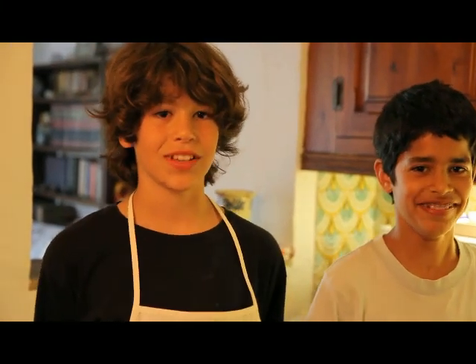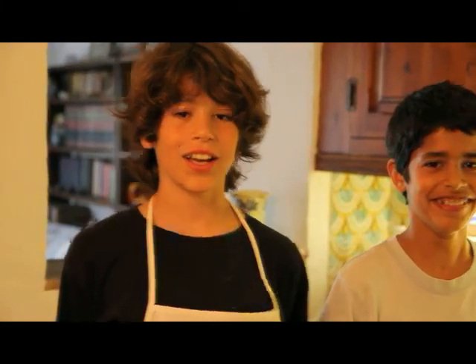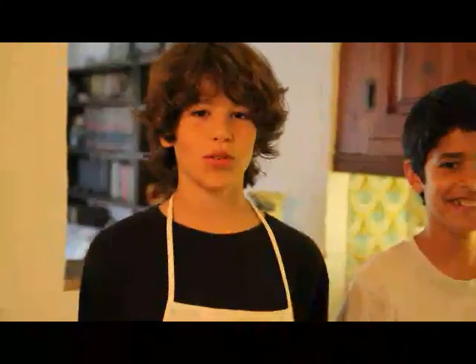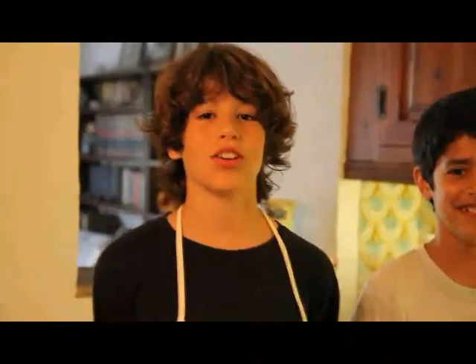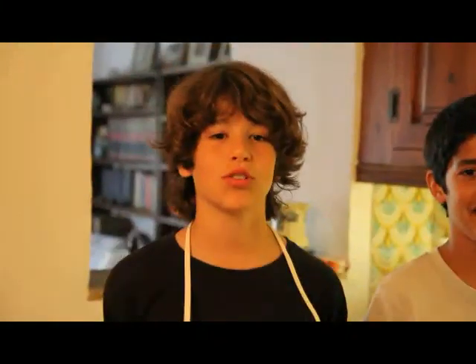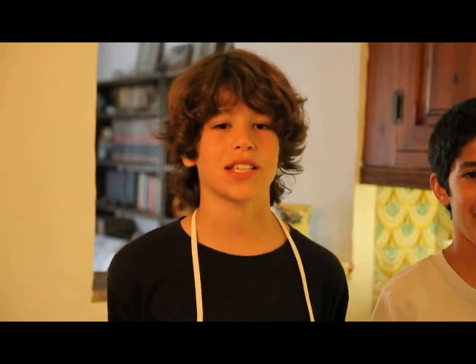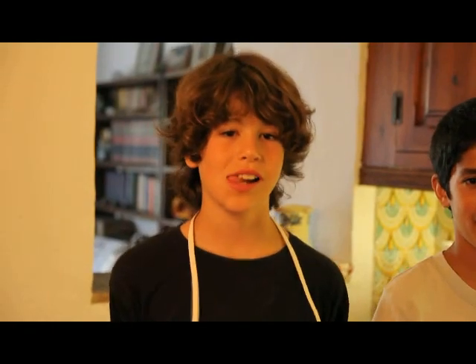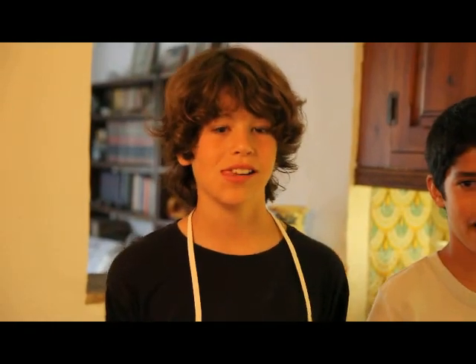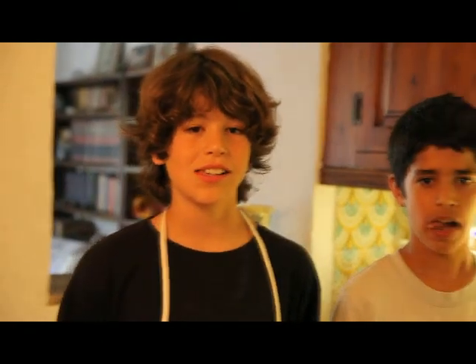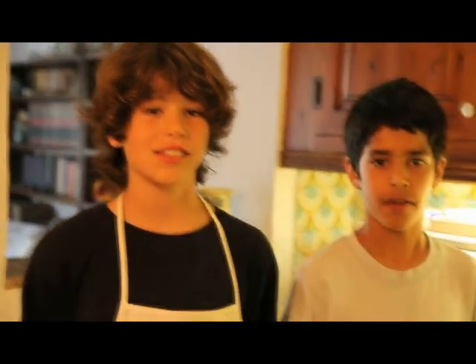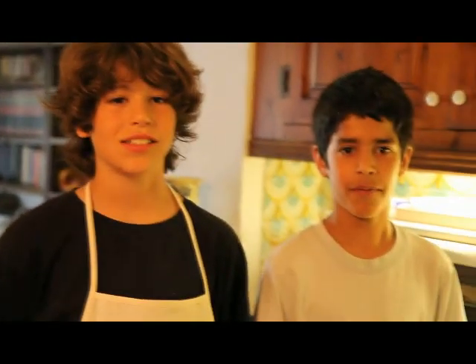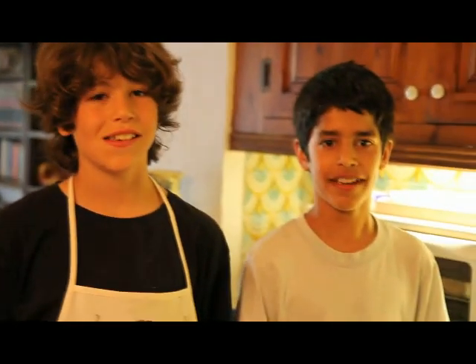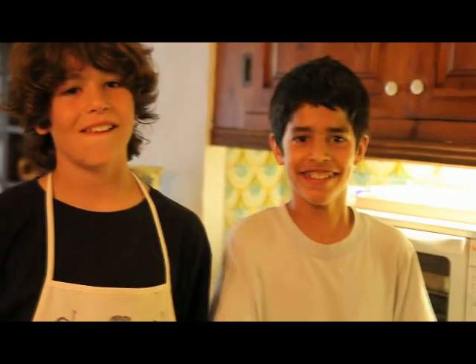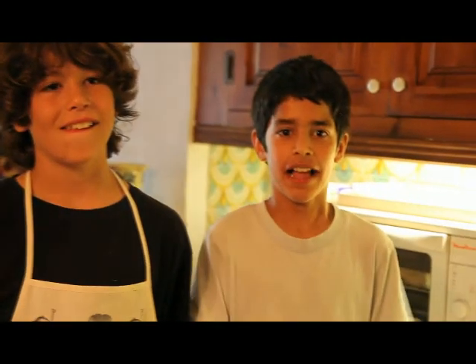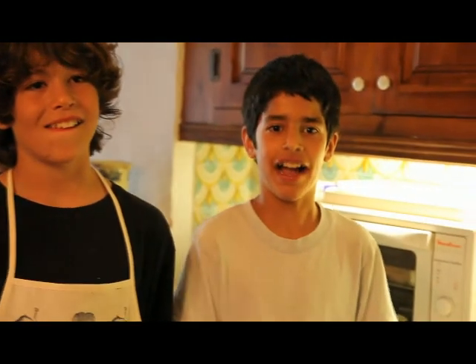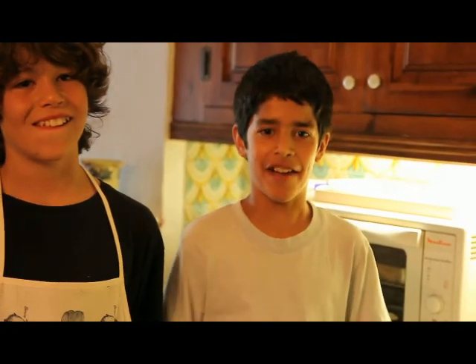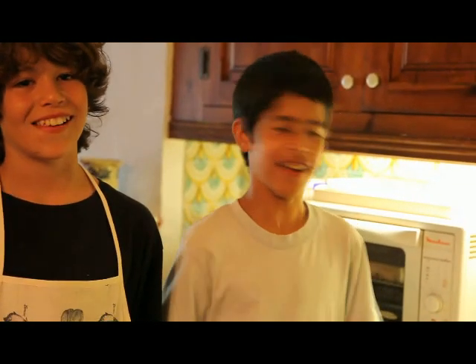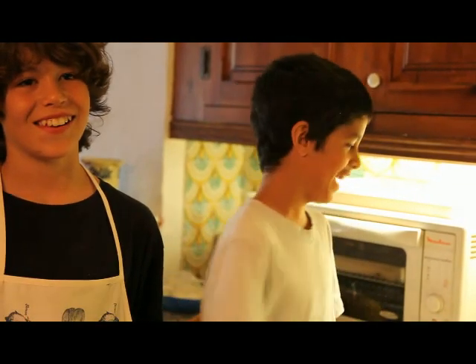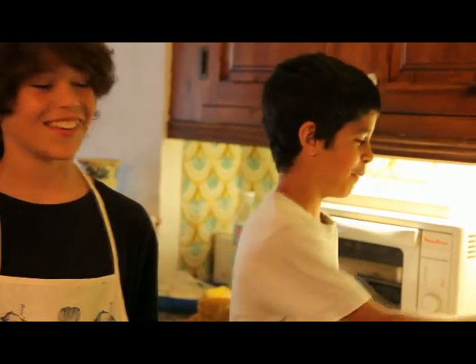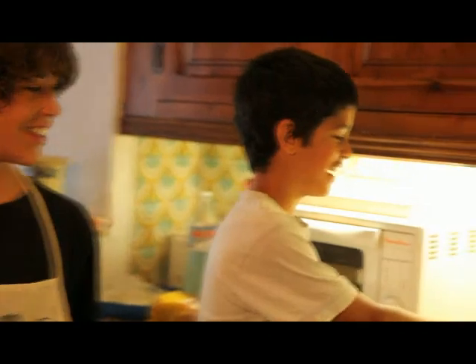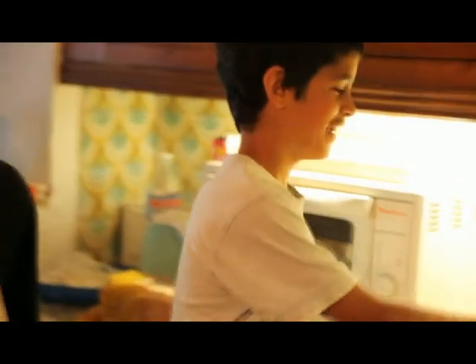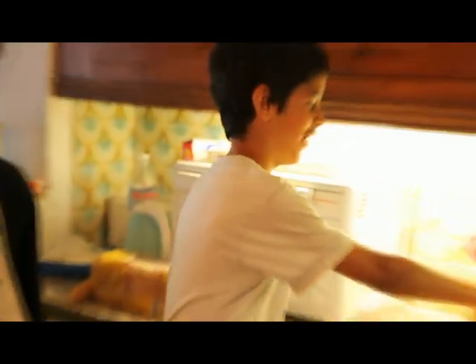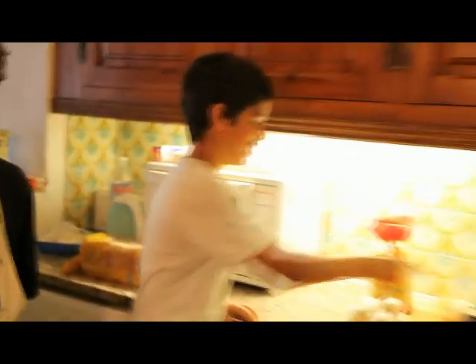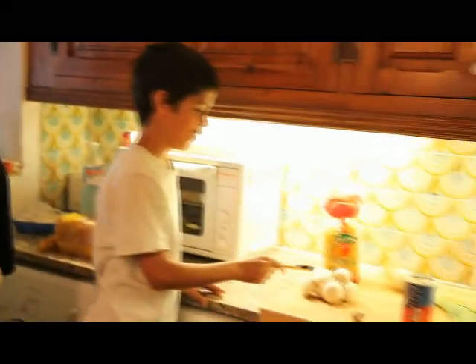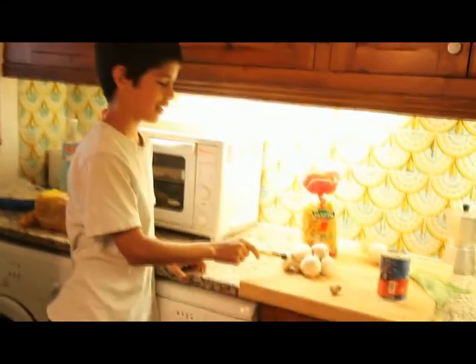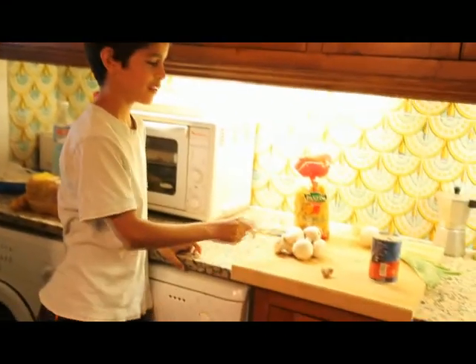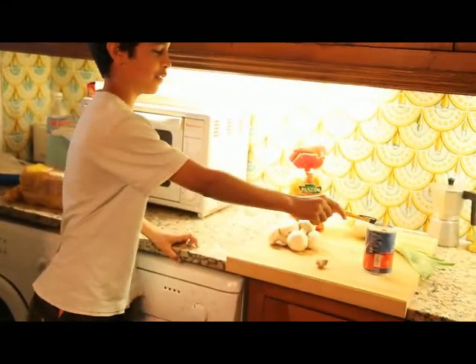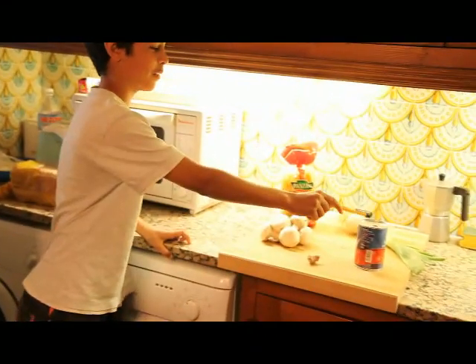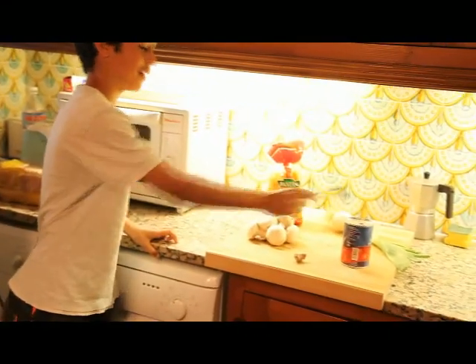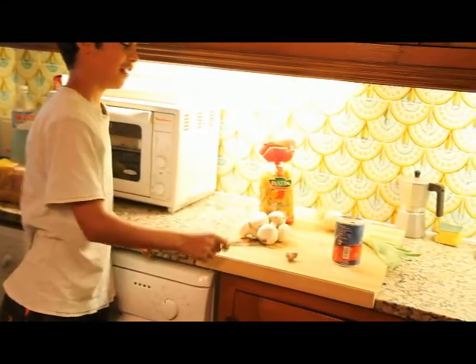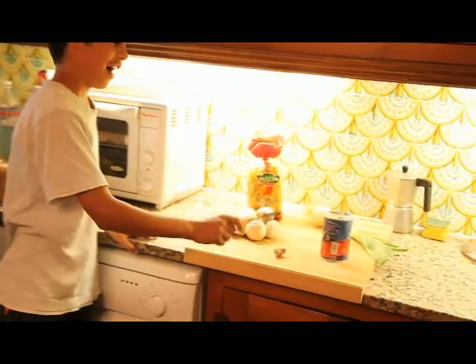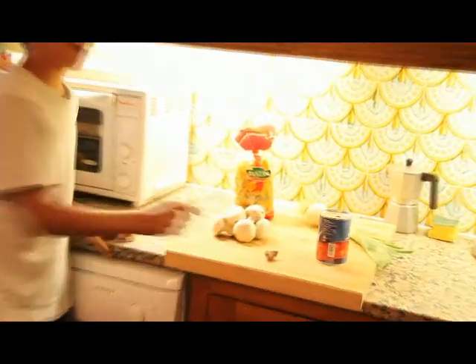Hello, we are going to cook pasta. We need pasta, onions, mushrooms, tomatoes and garlic.